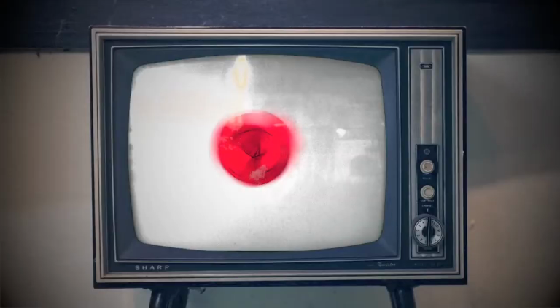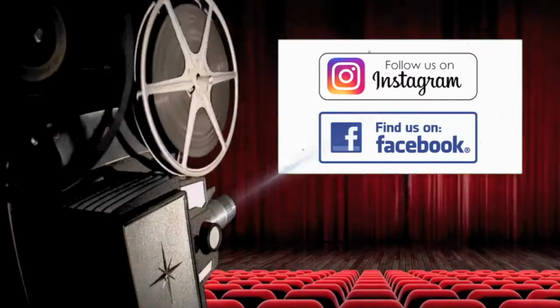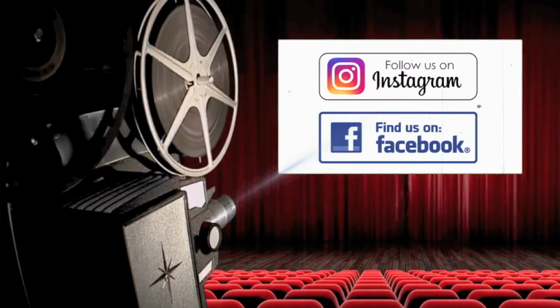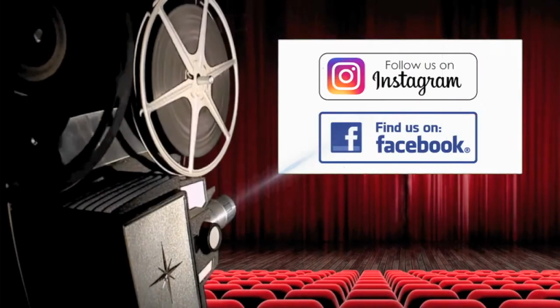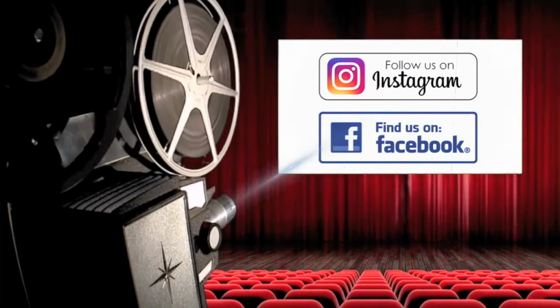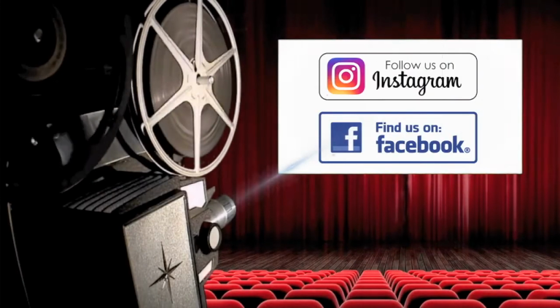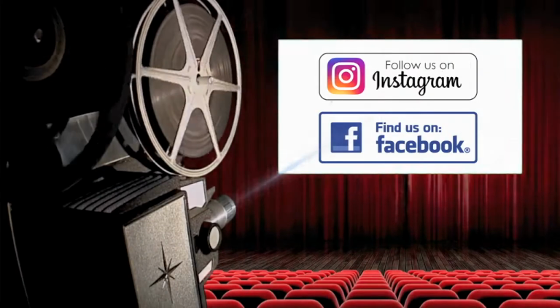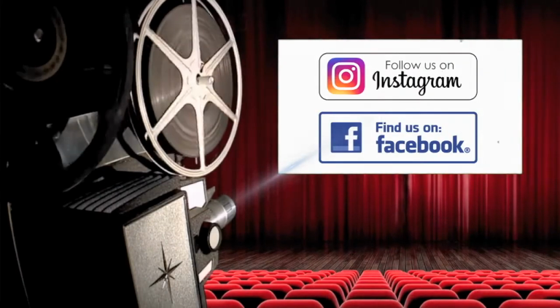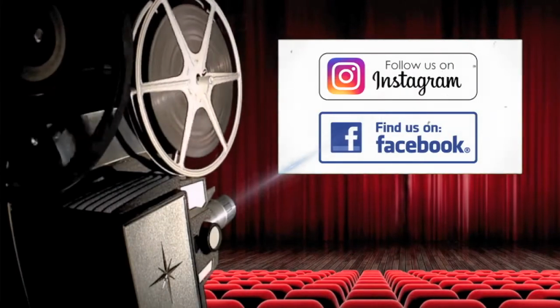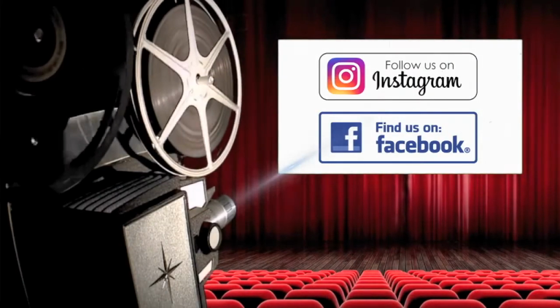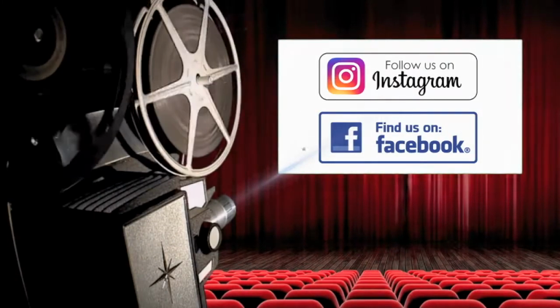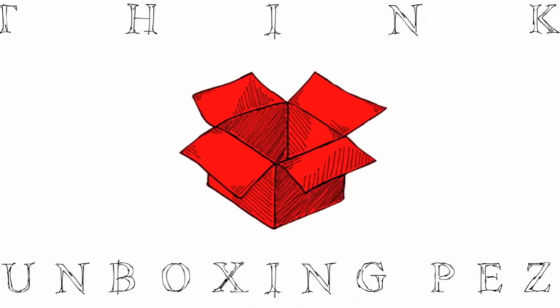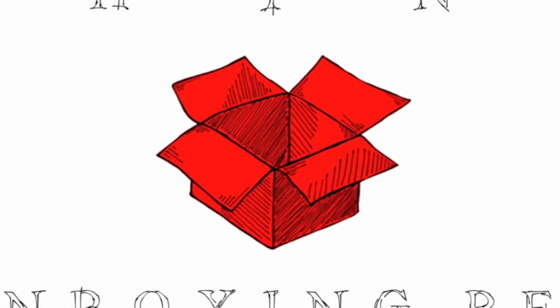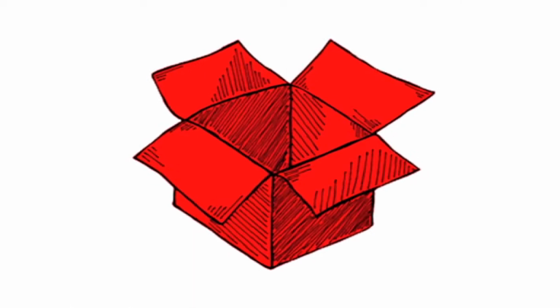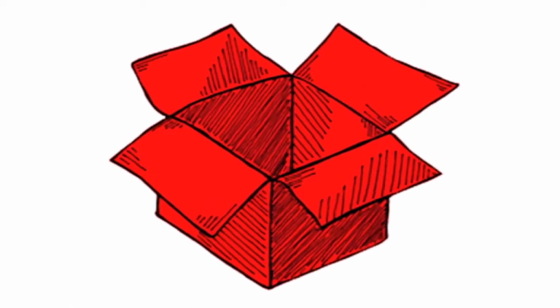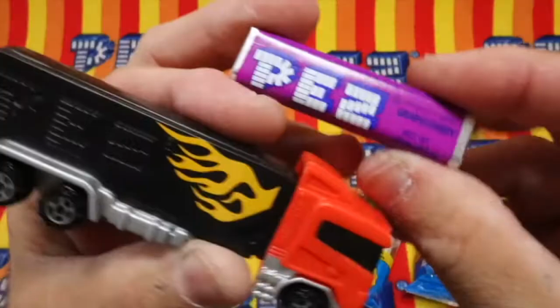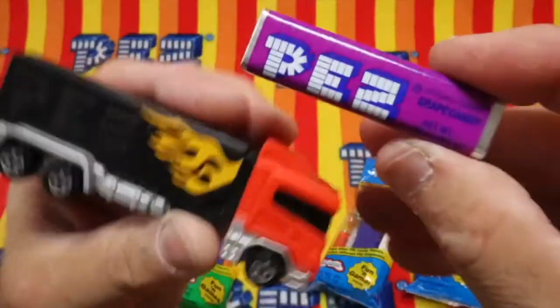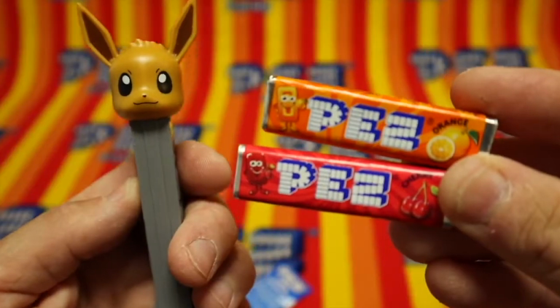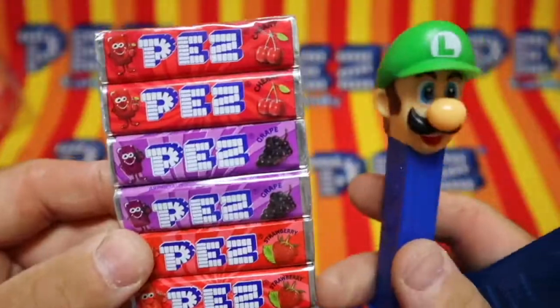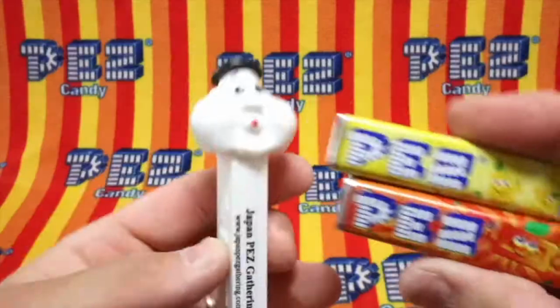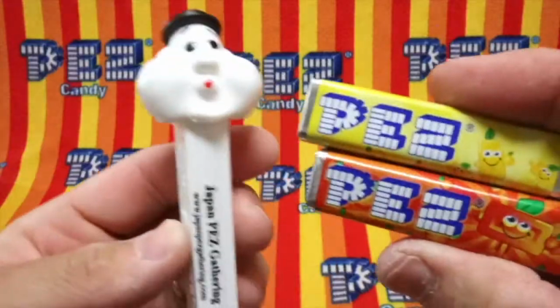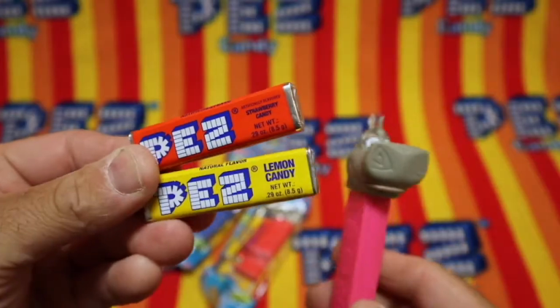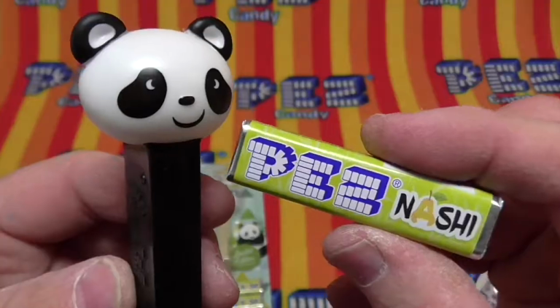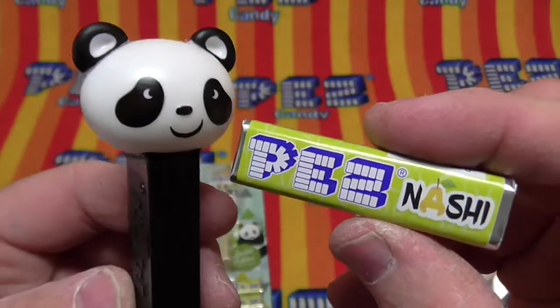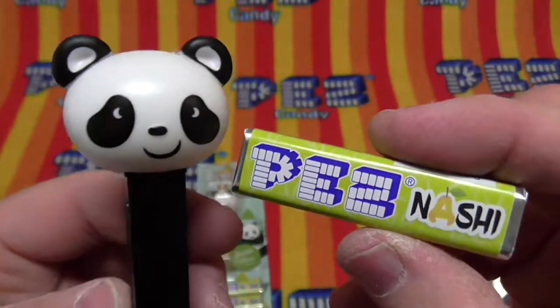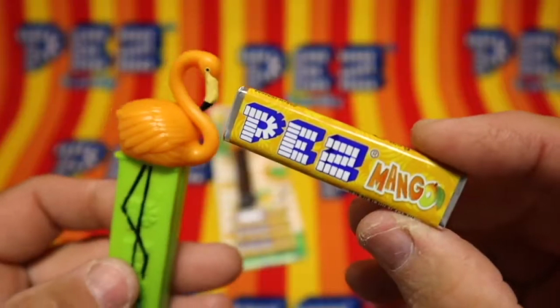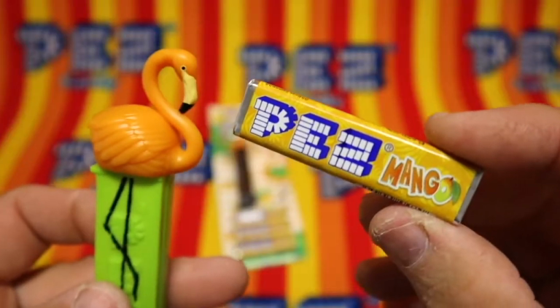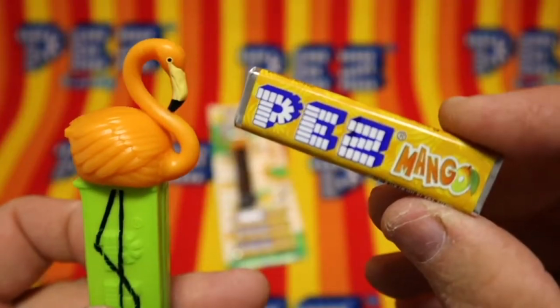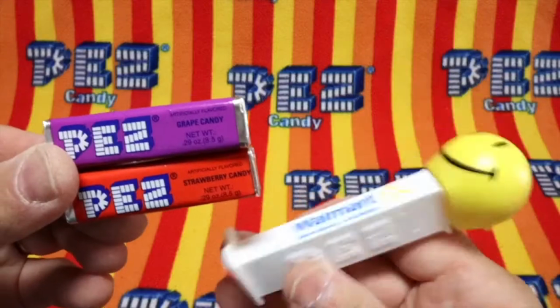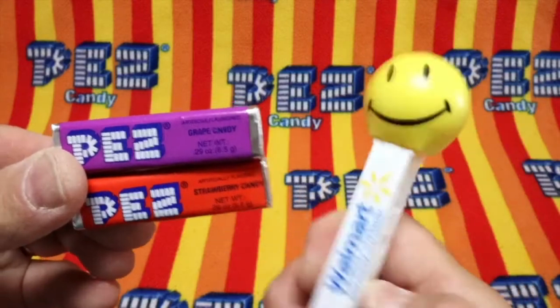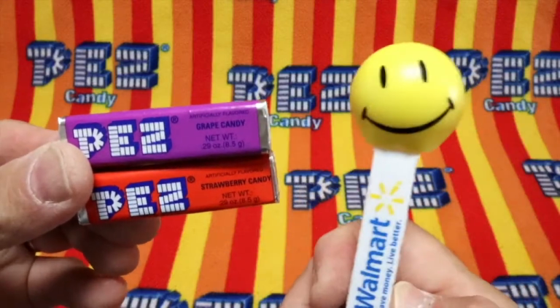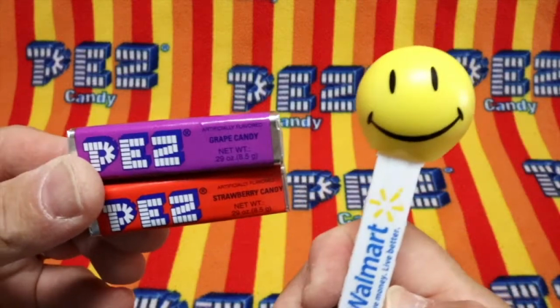Check it out! We're on Instagram and Facebook! Pez — the greatest candy in the world.